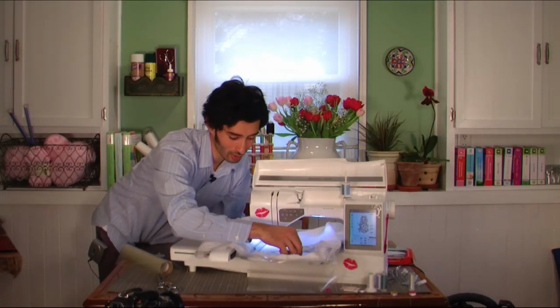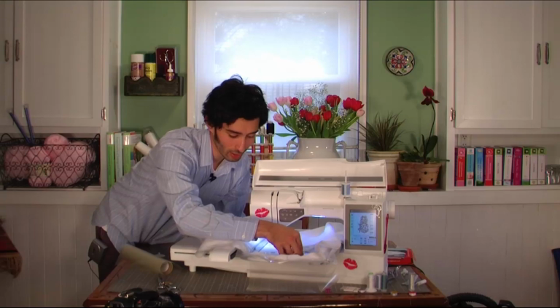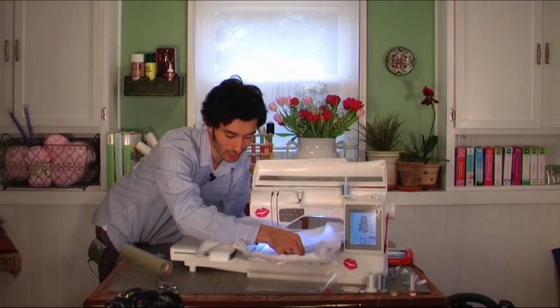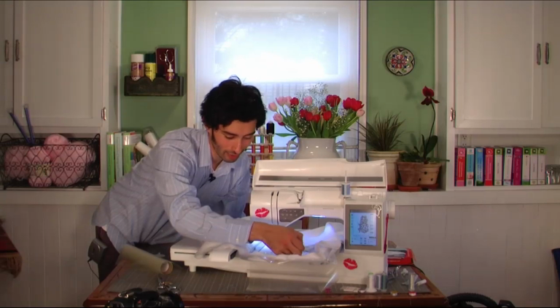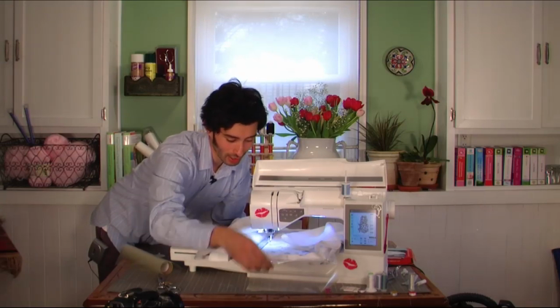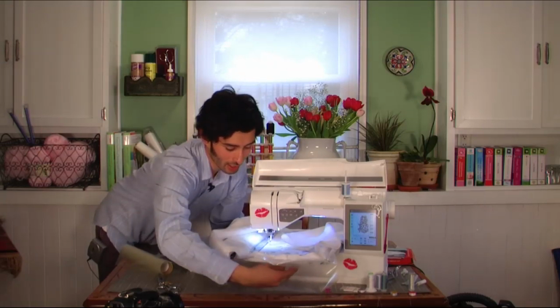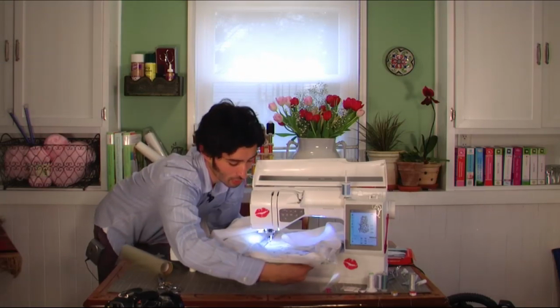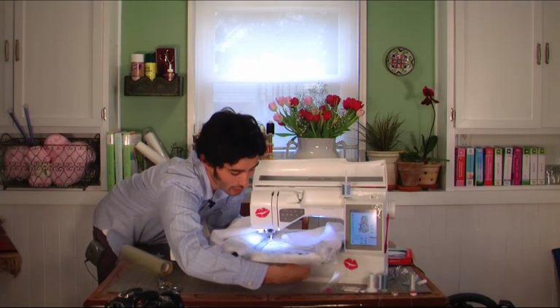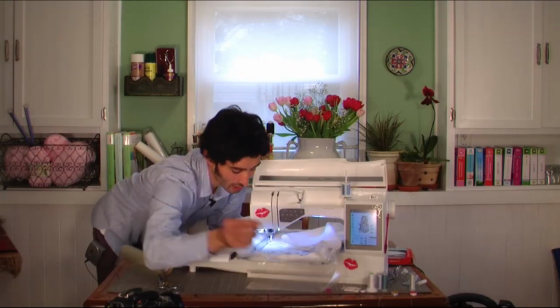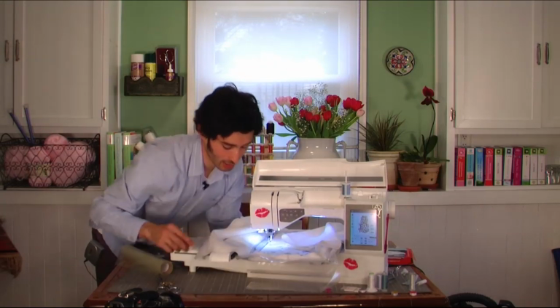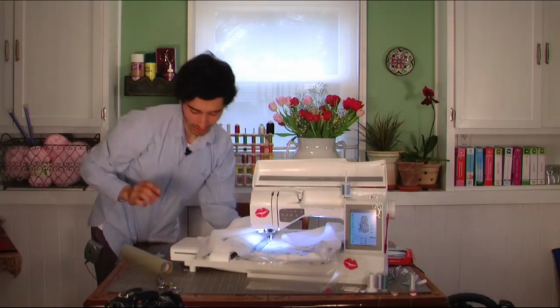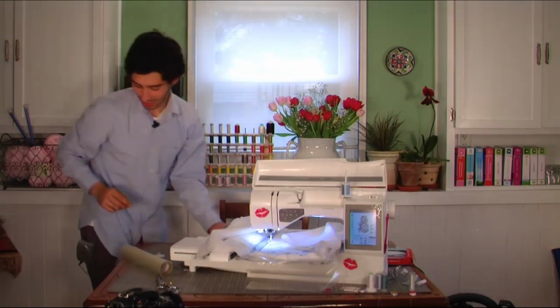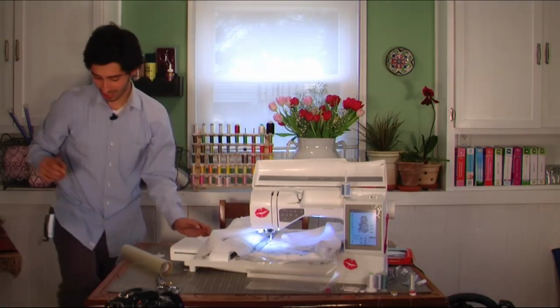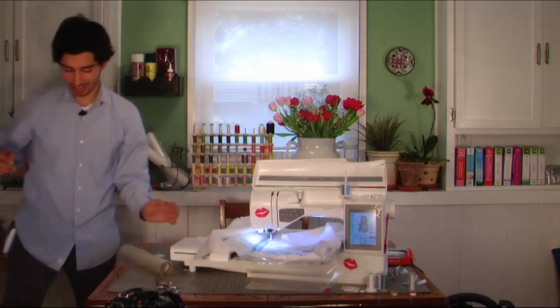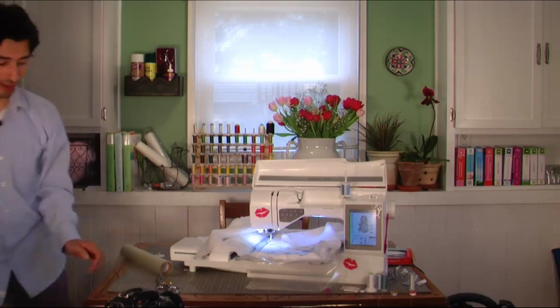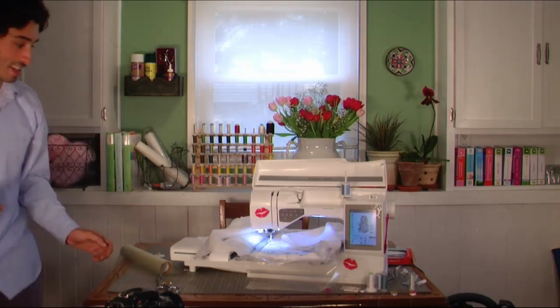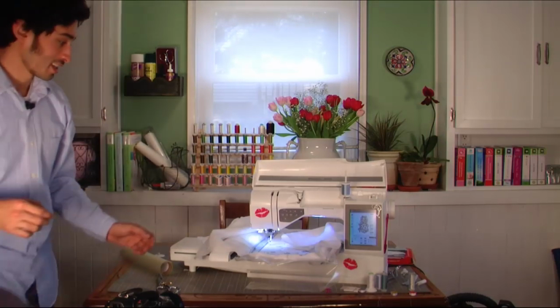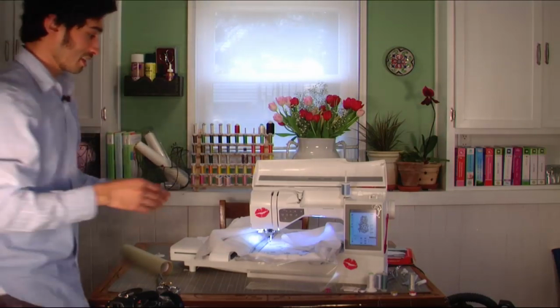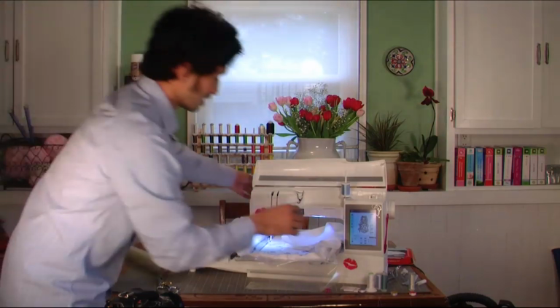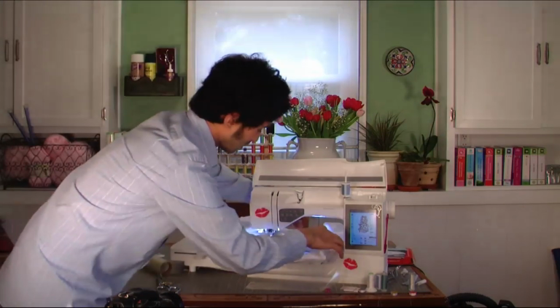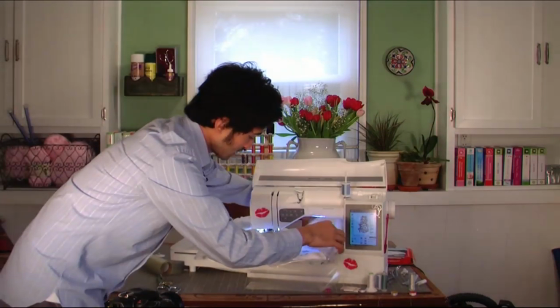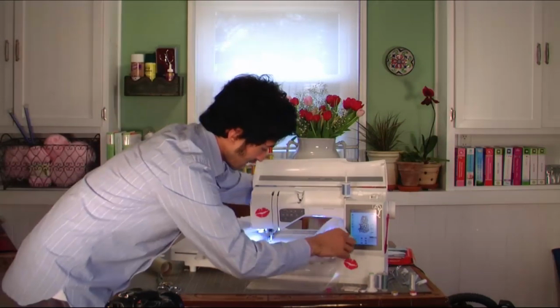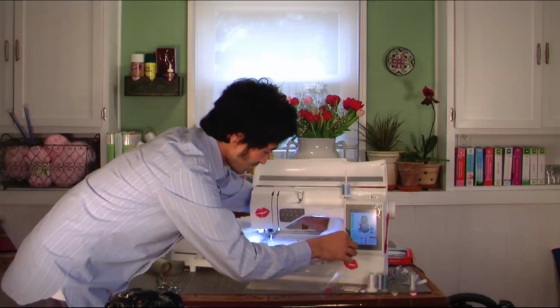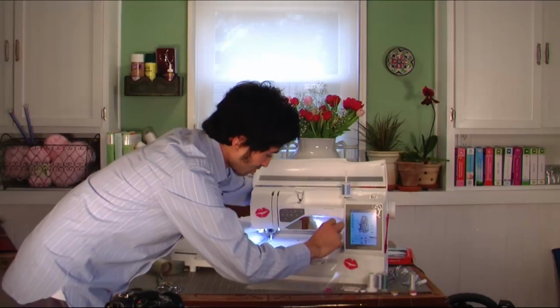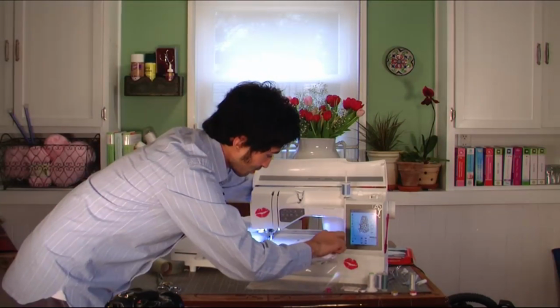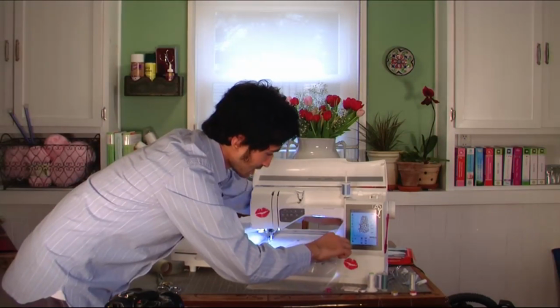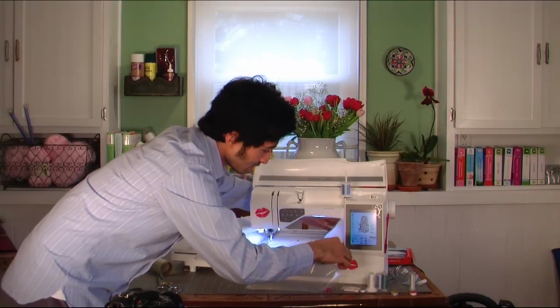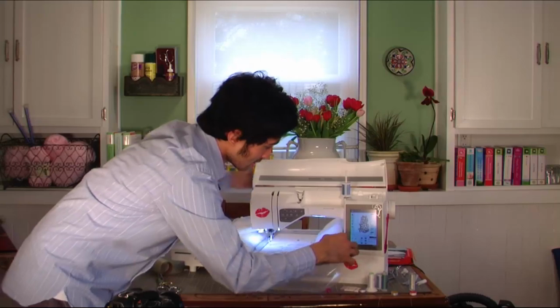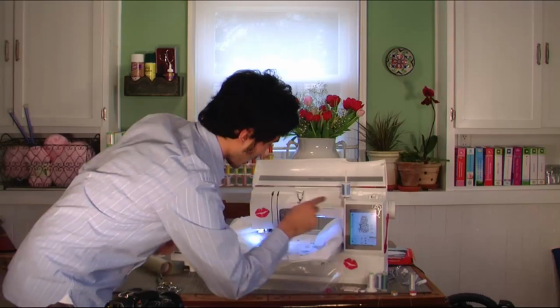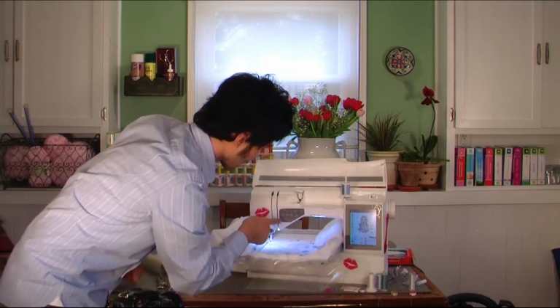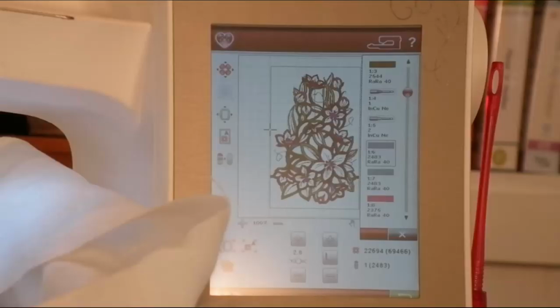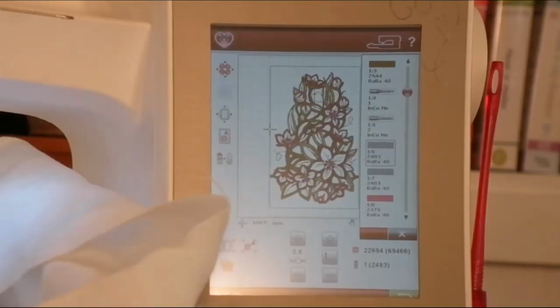There's a piece of fabric that I forgot to remove. Alright, so now the machine is just going to baste this right in place, and I like to slow this down.